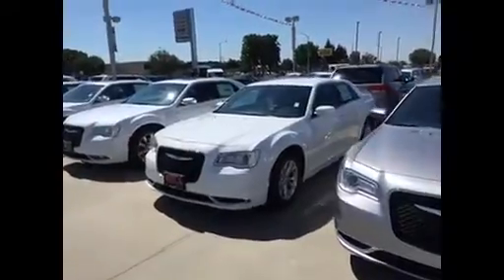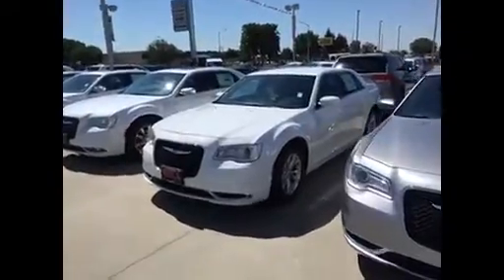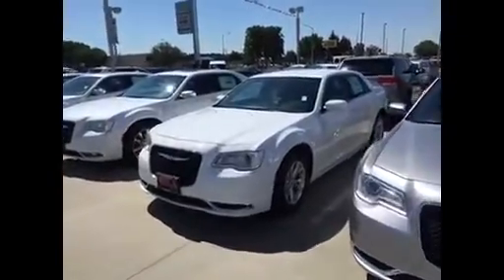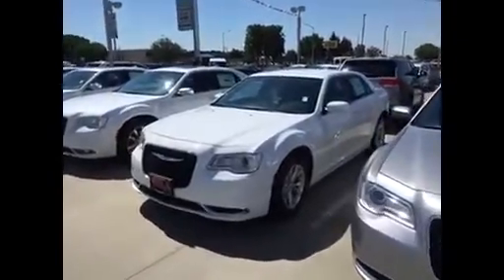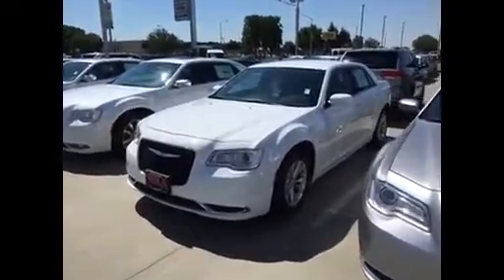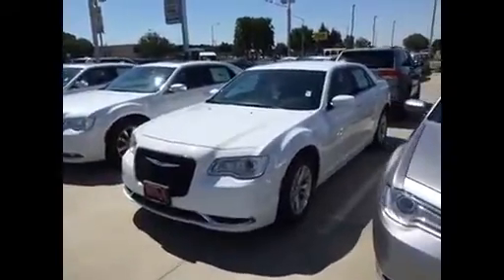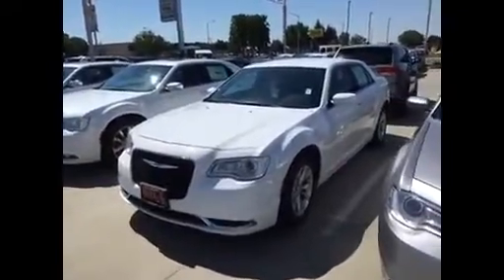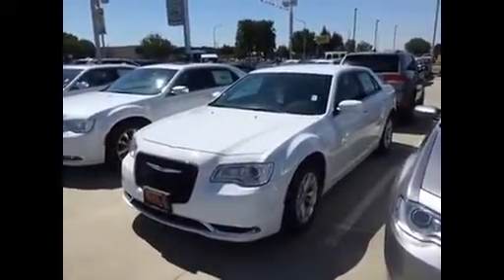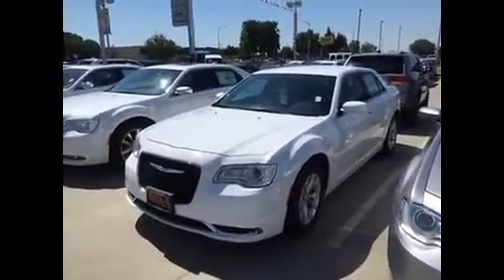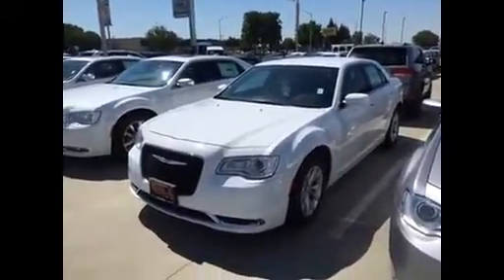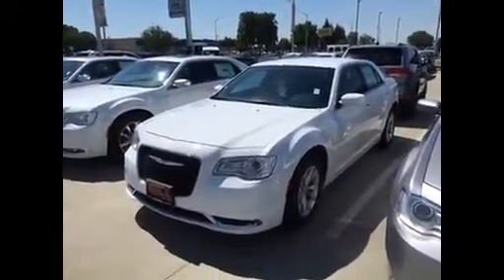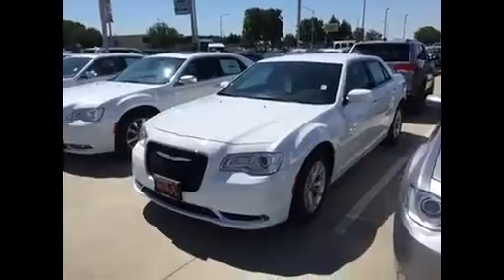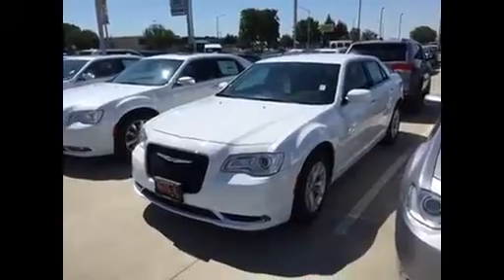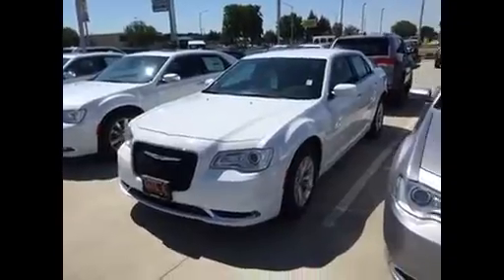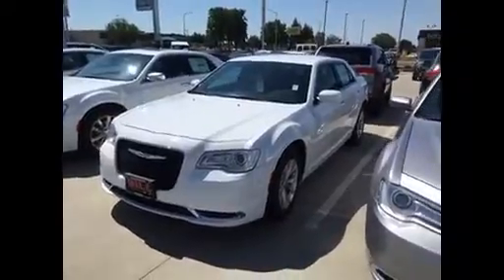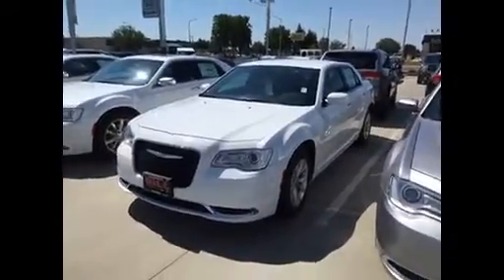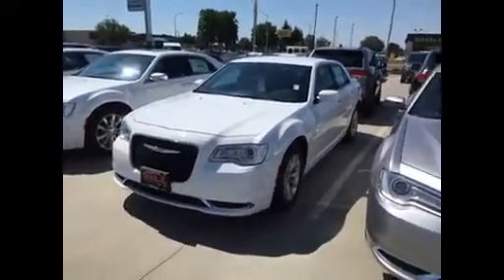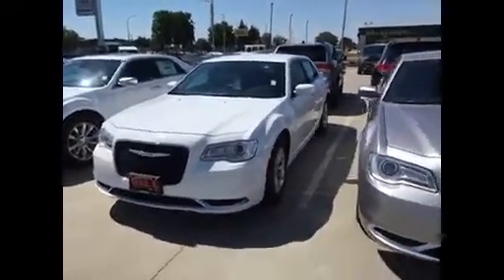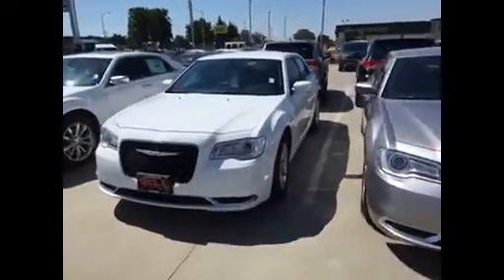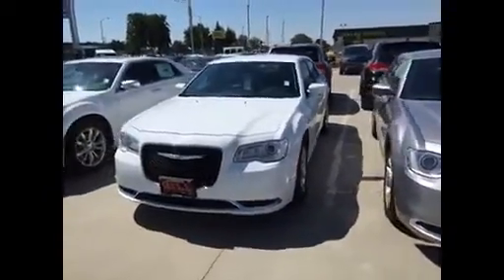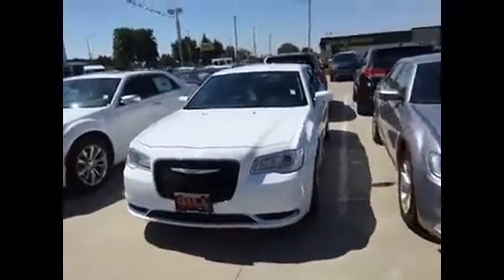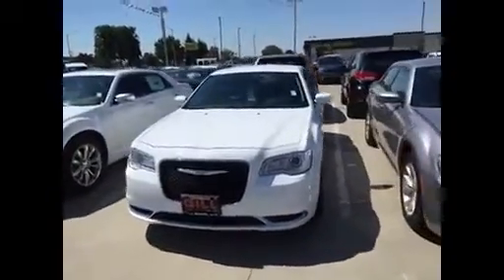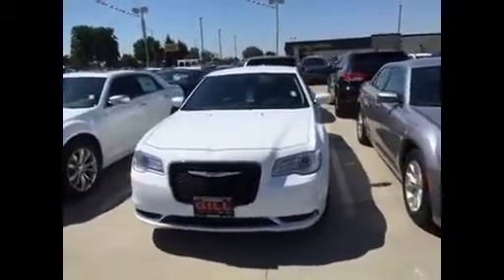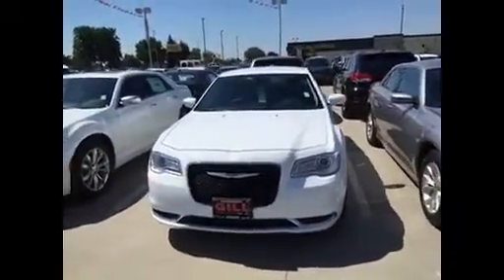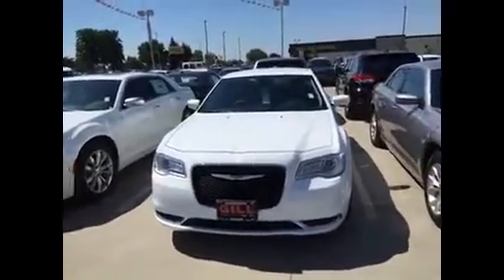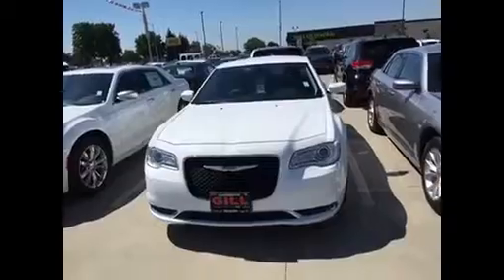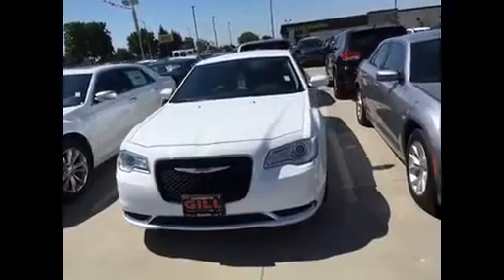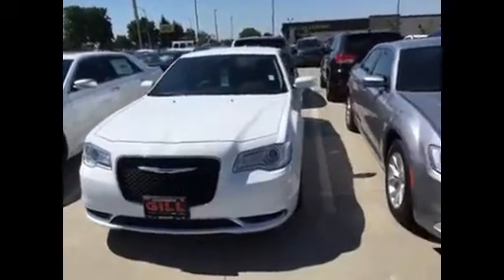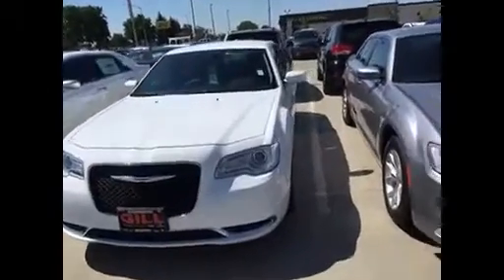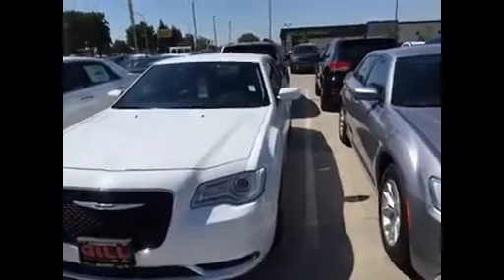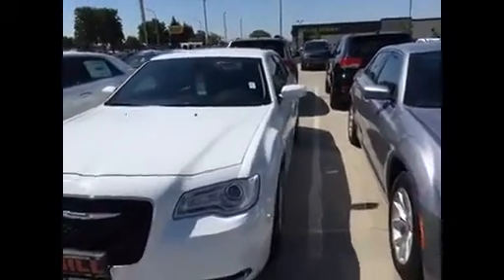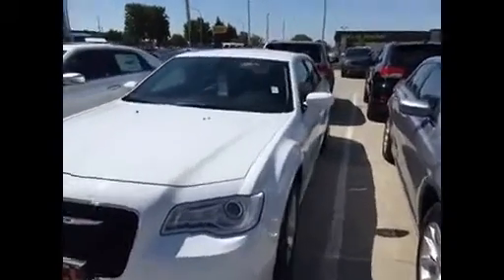Hello Terrence, this is Jim Hamby here, Gill Auto Group in Madeira. This is the 2015 Chrysler 300 that you selected. Absolutely gorgeous, beautiful car. And we're gonna take a look inside as well.